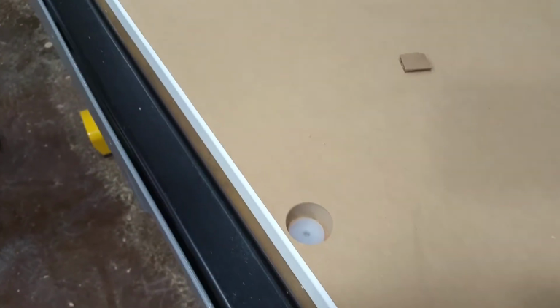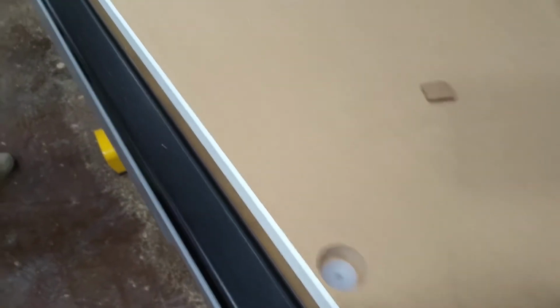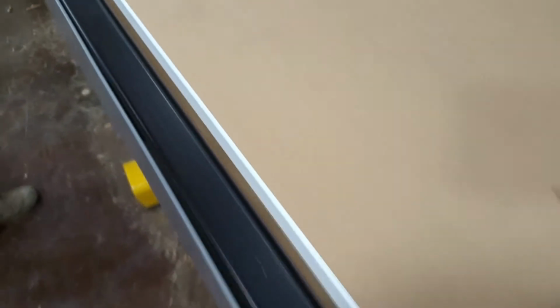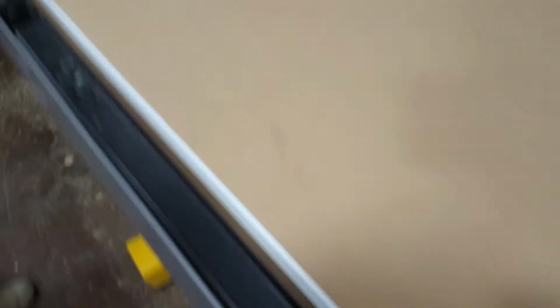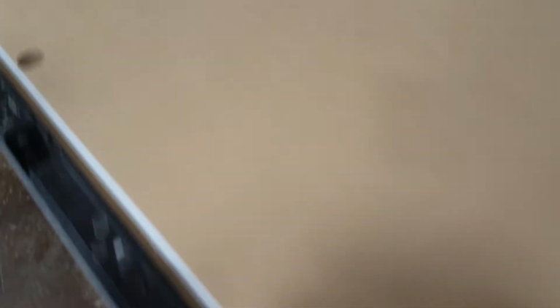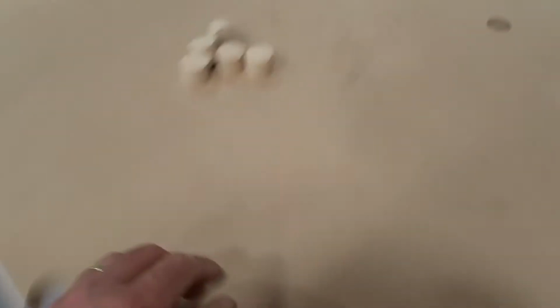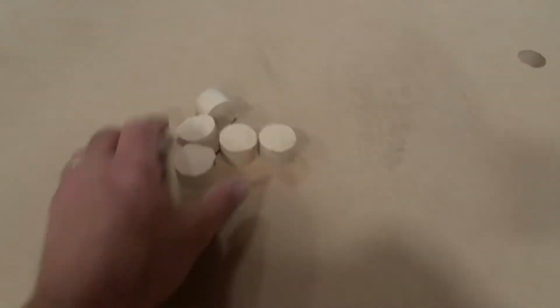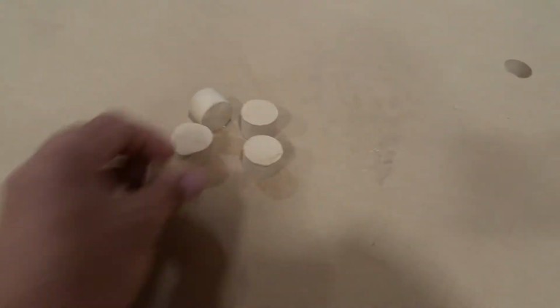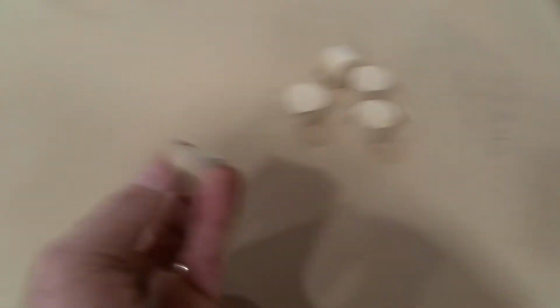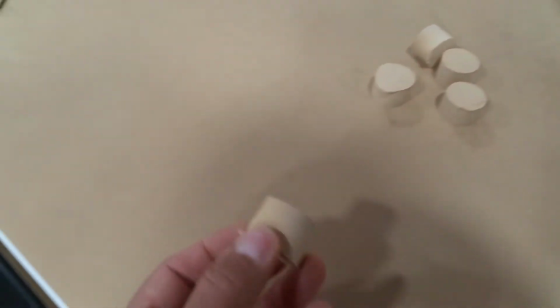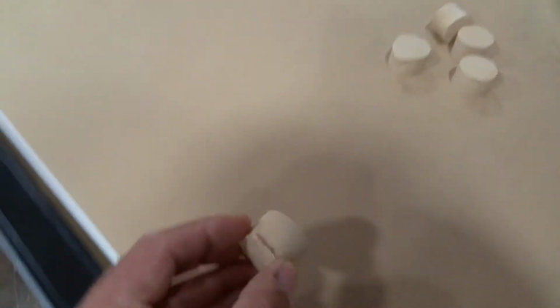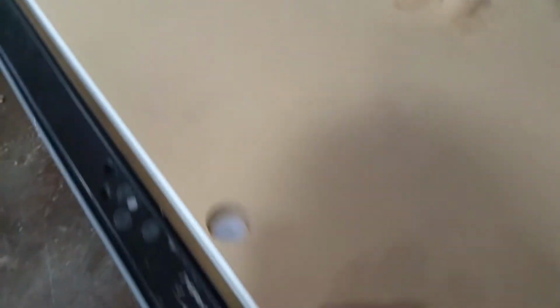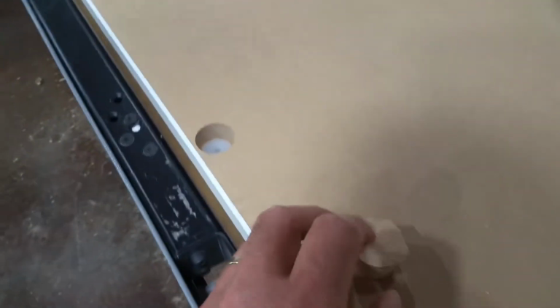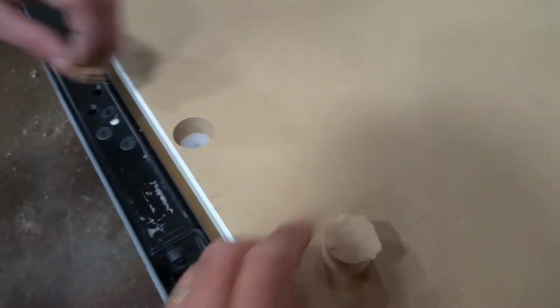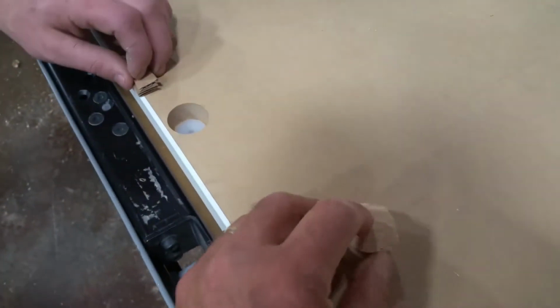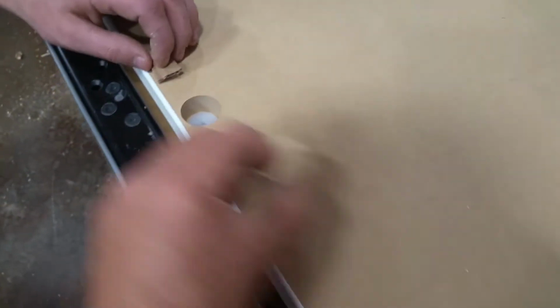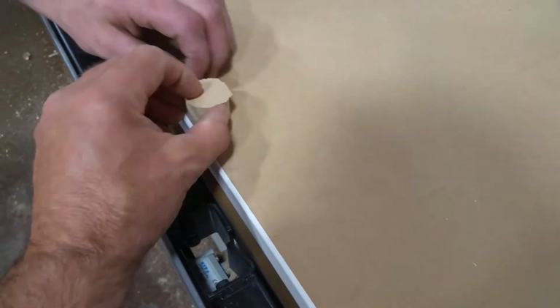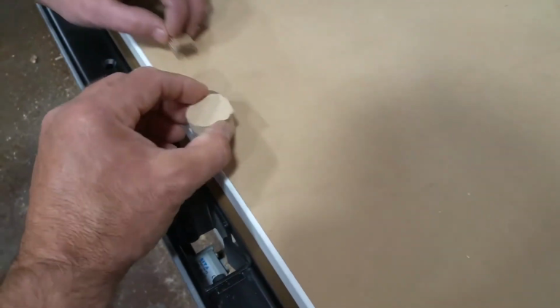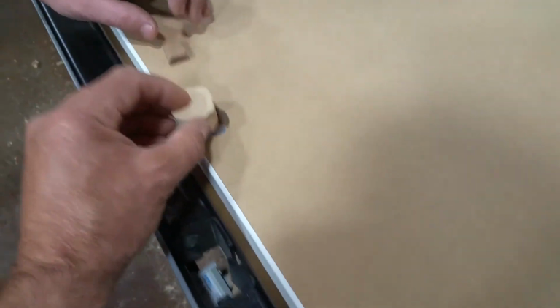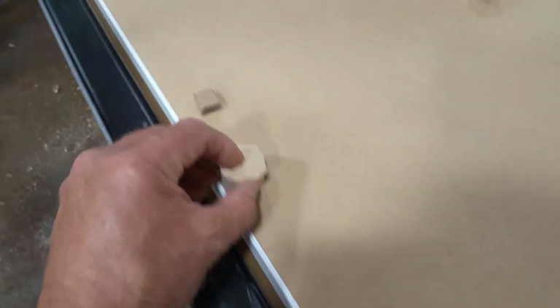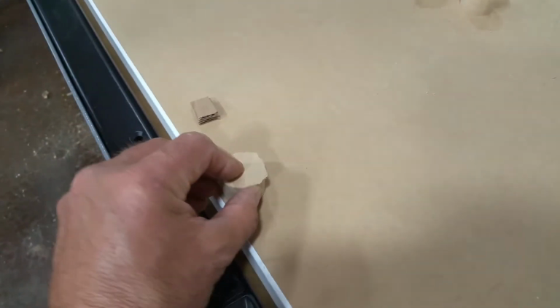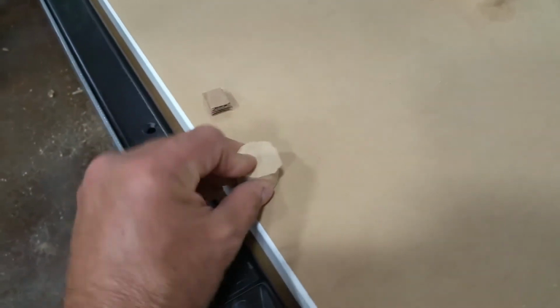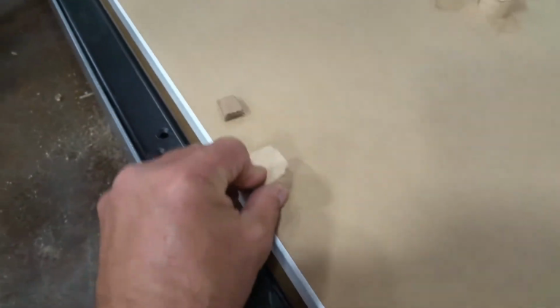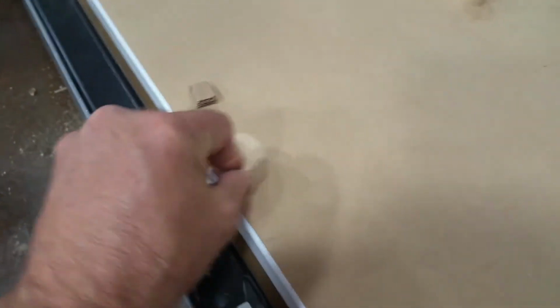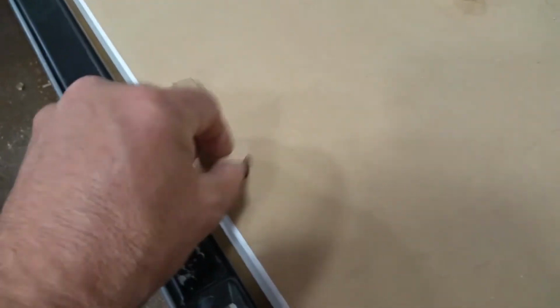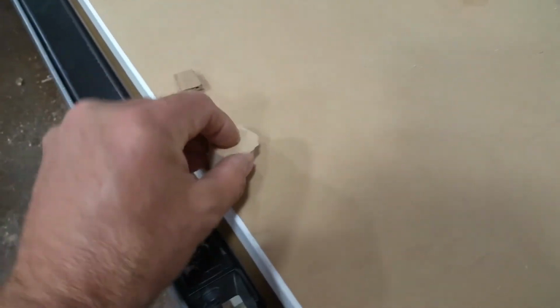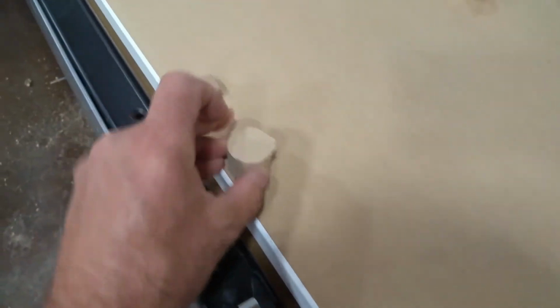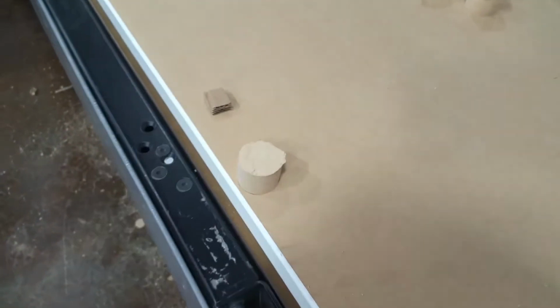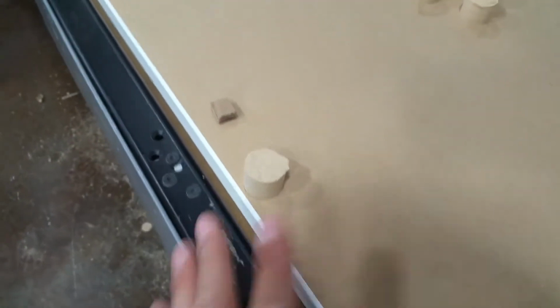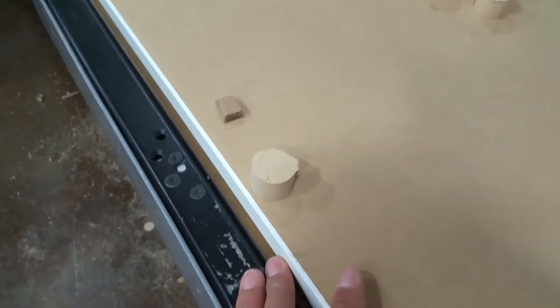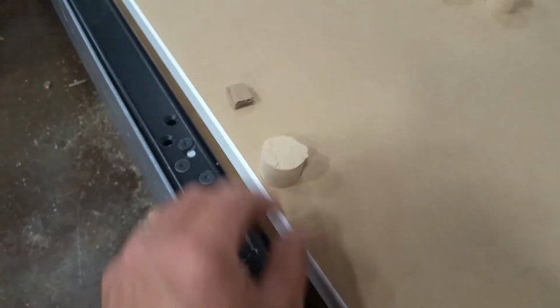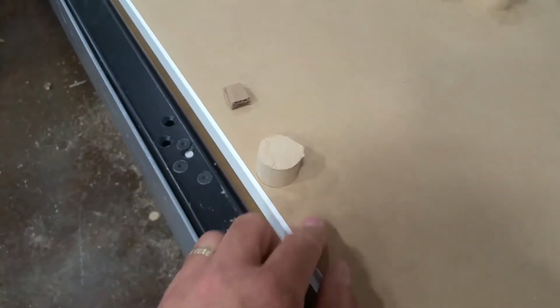So our solution was we went and cut MDF plugs, and now what we do is we put them in the hole here and tap them in. It works great.